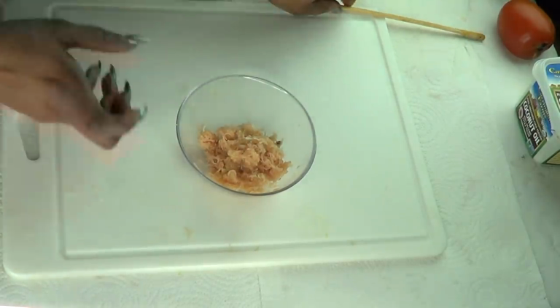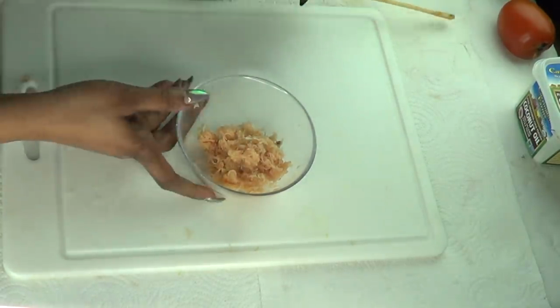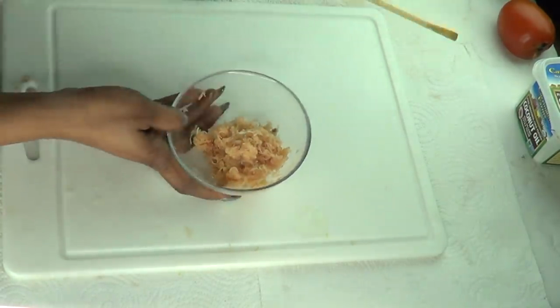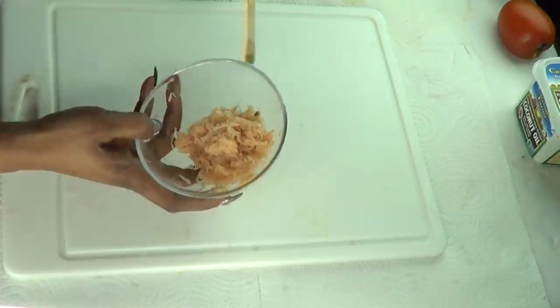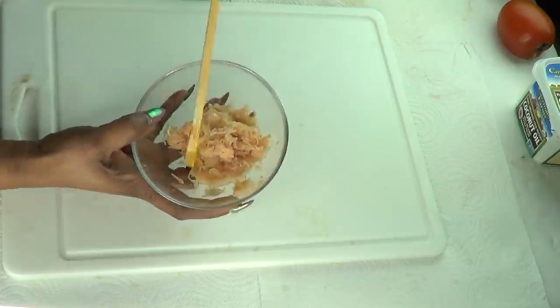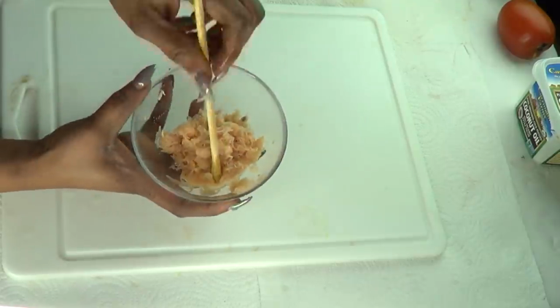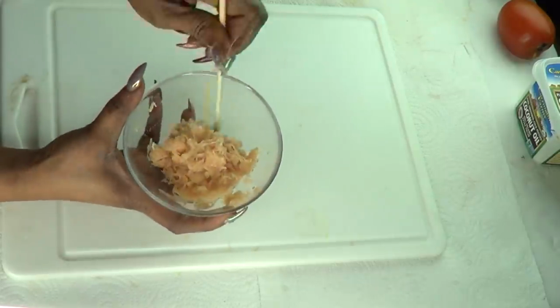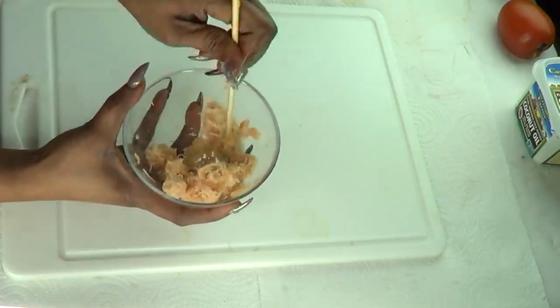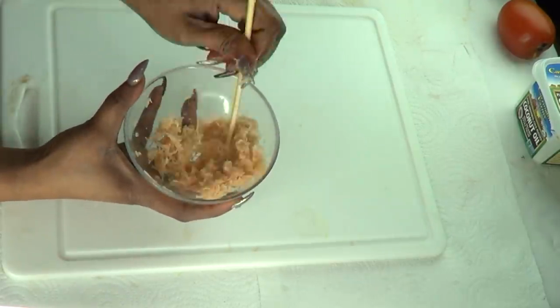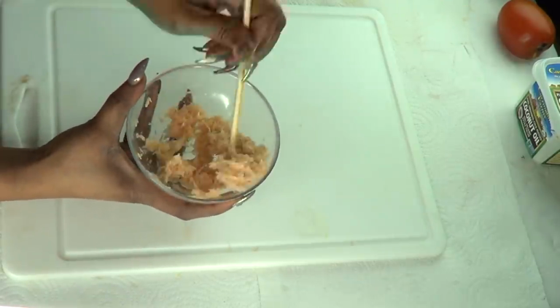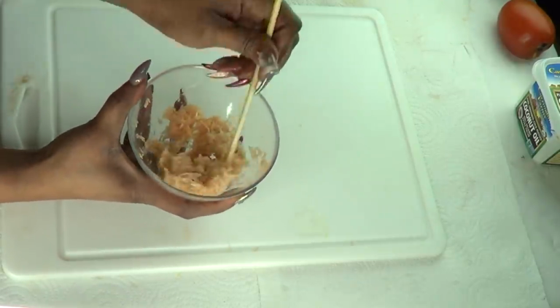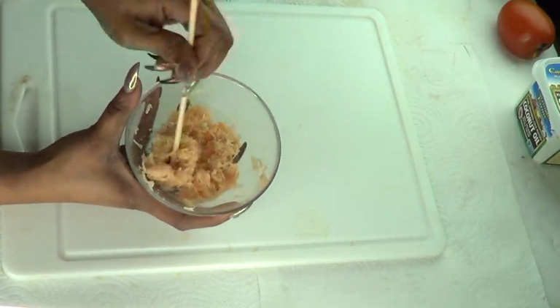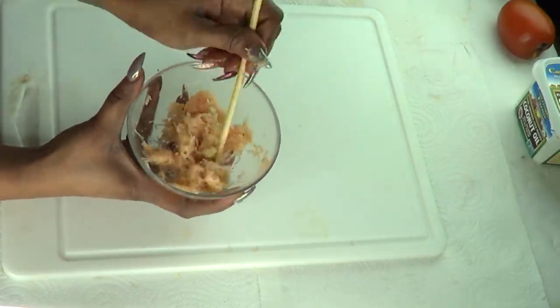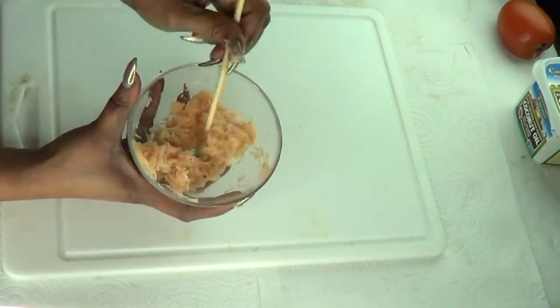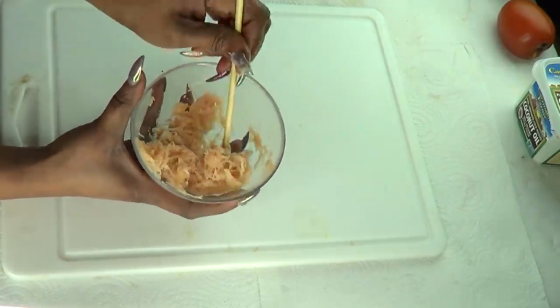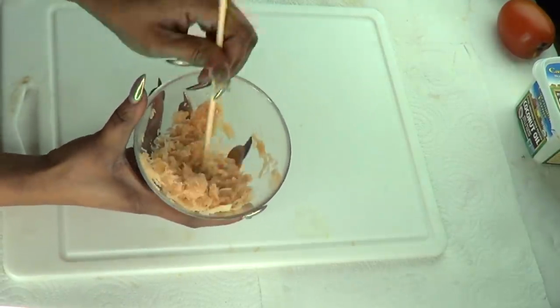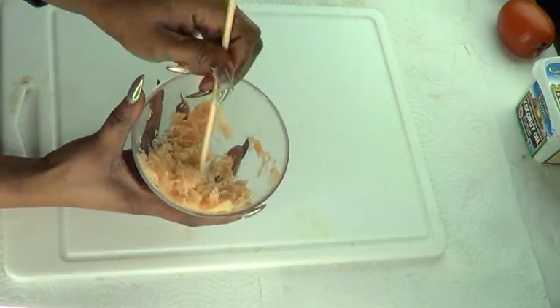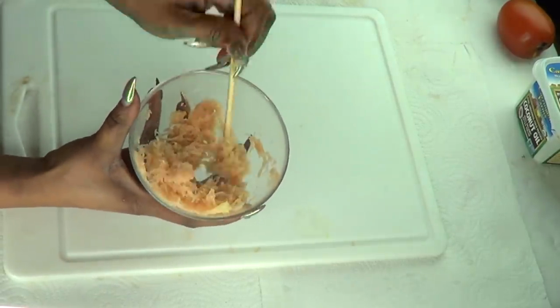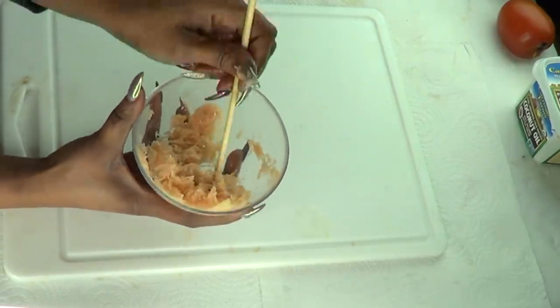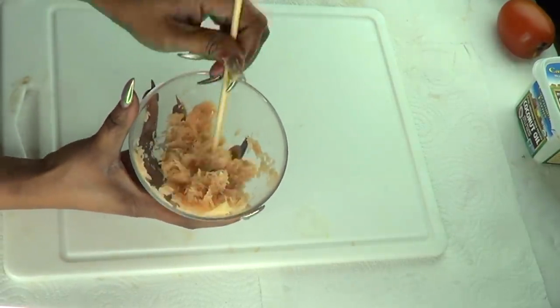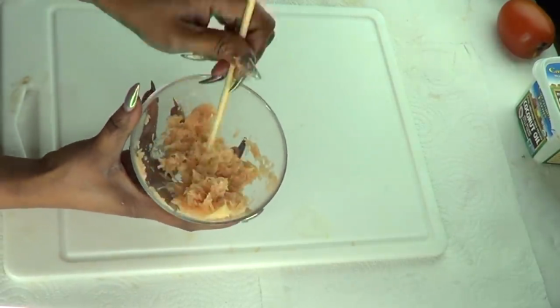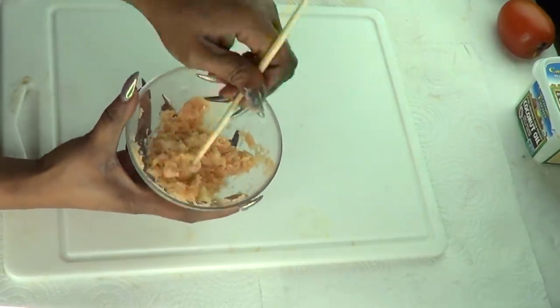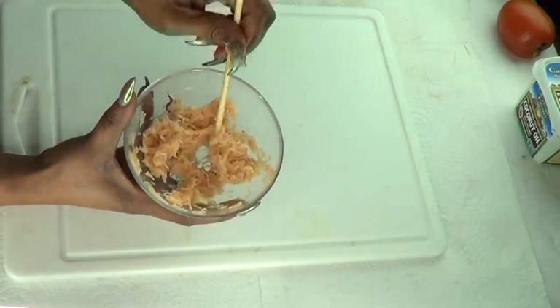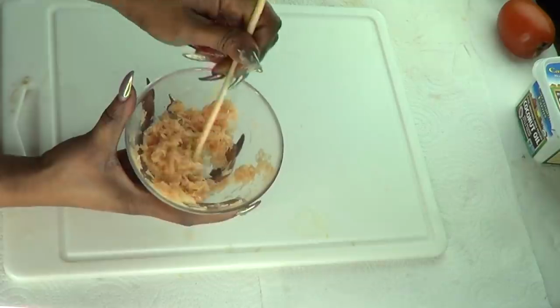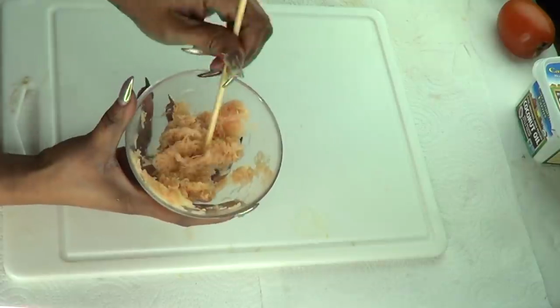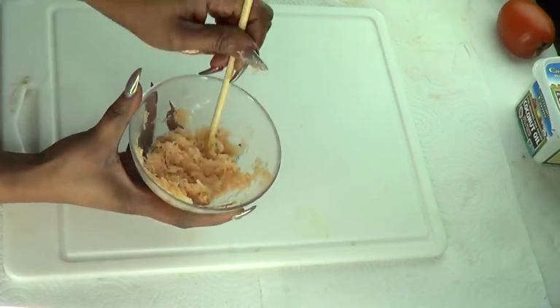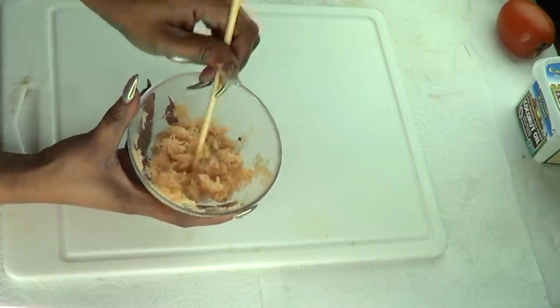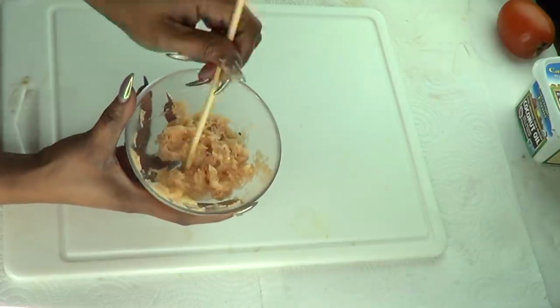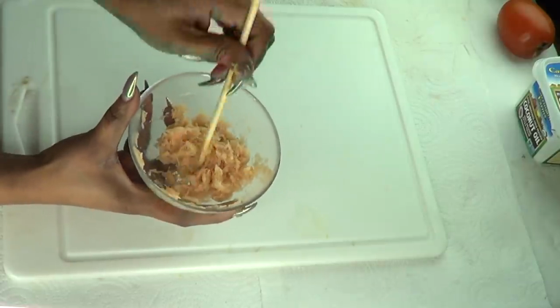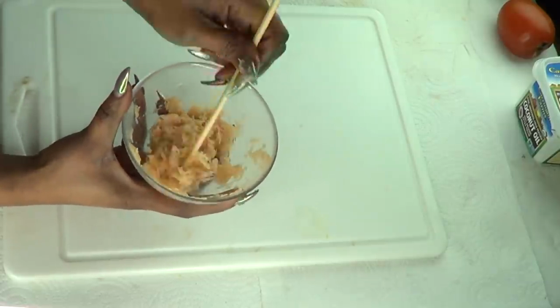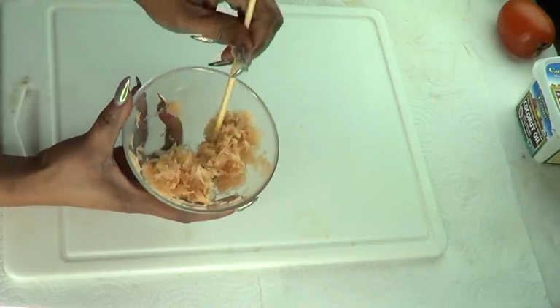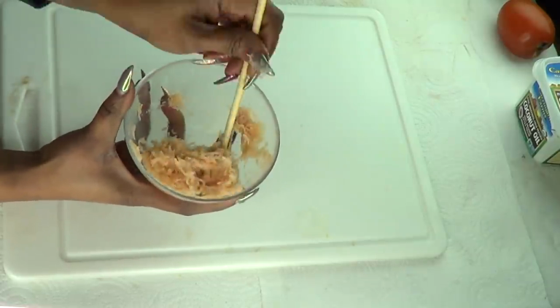Before moving on, I'm going to mix the lemon juice into the grated potato. Just mix it together.